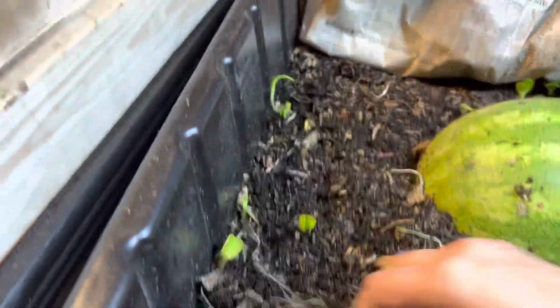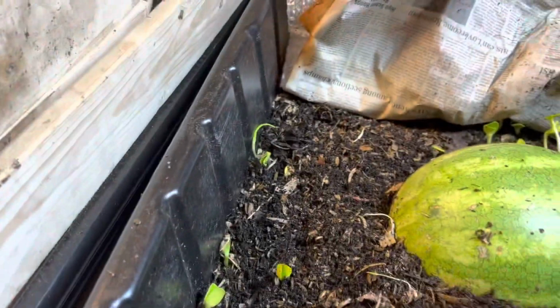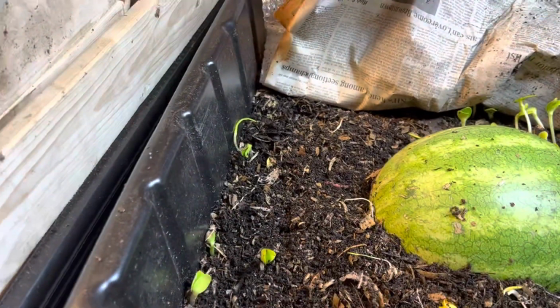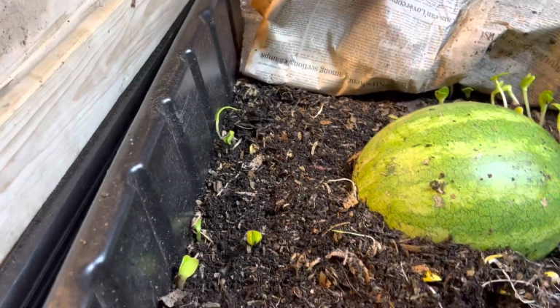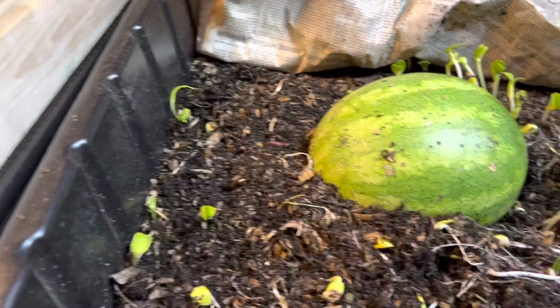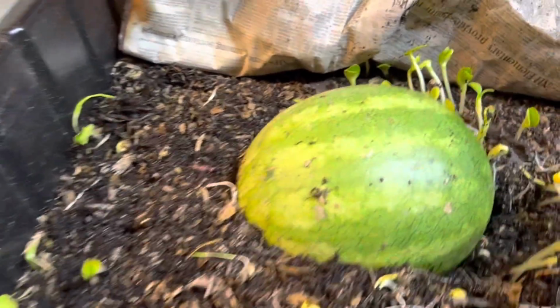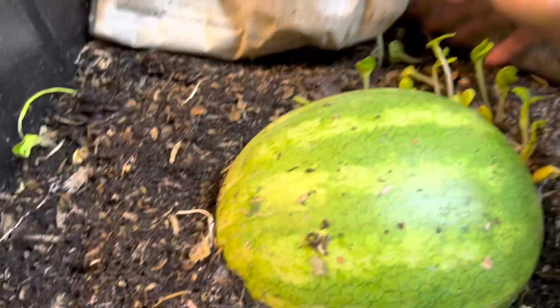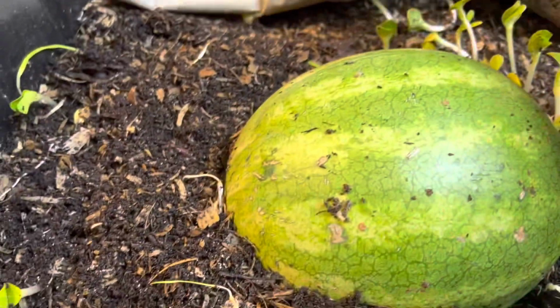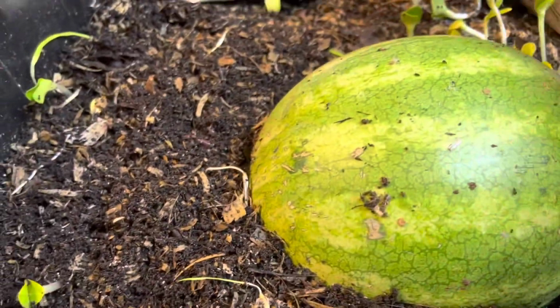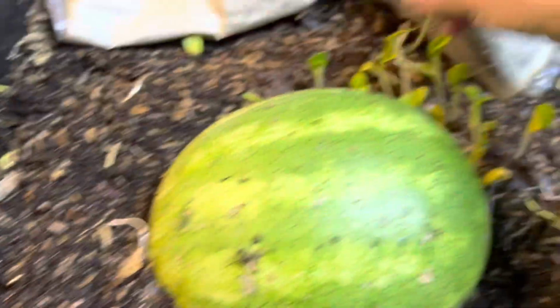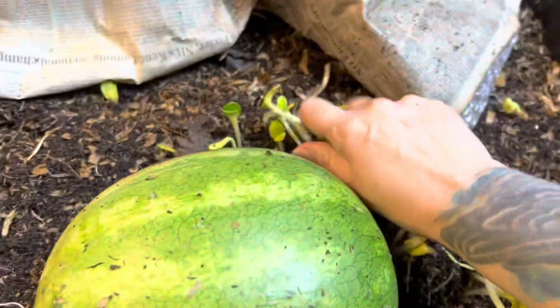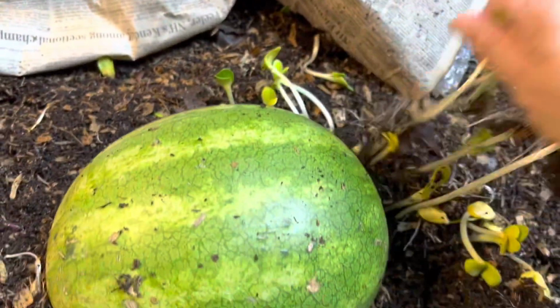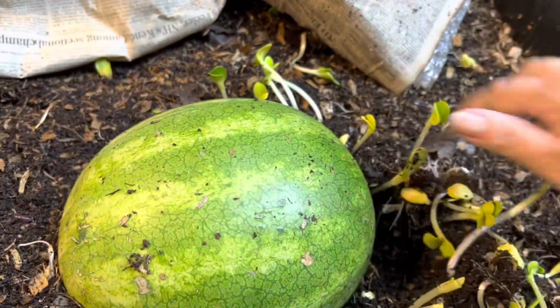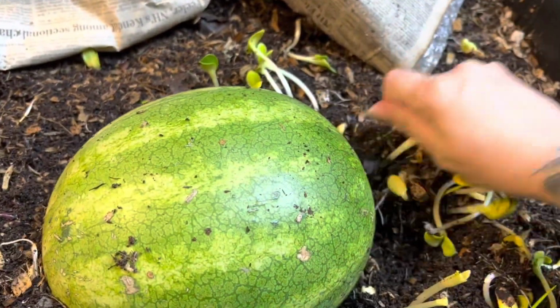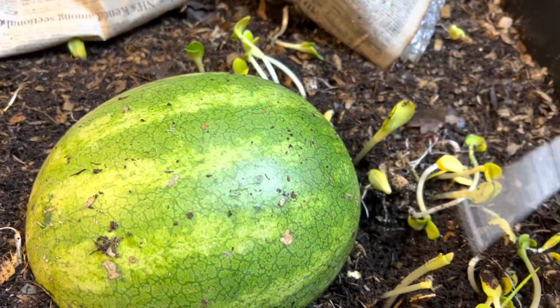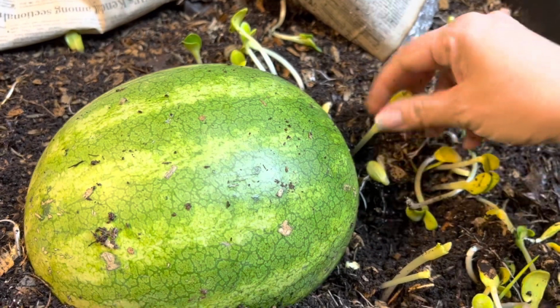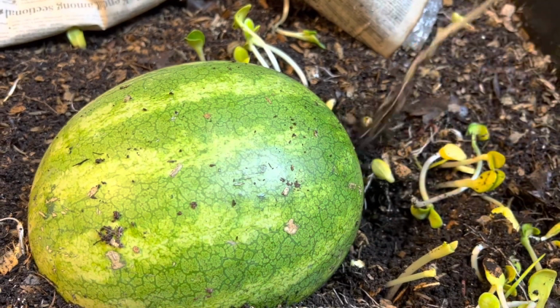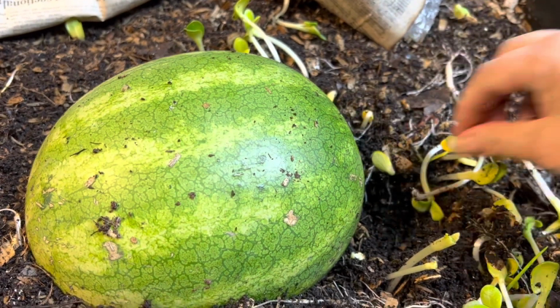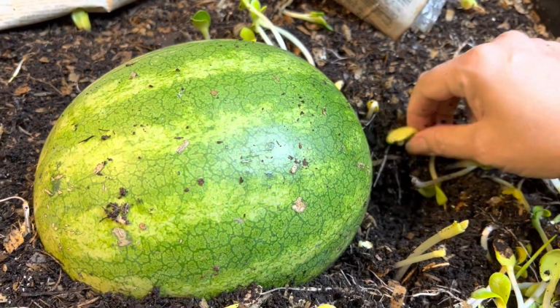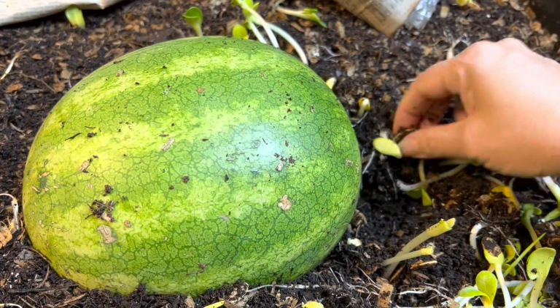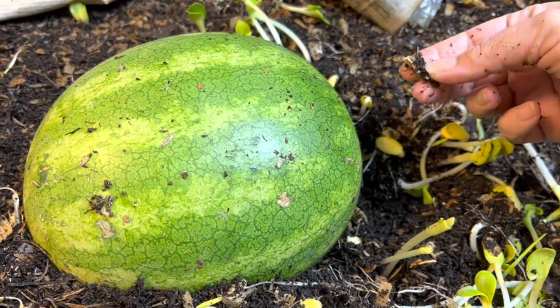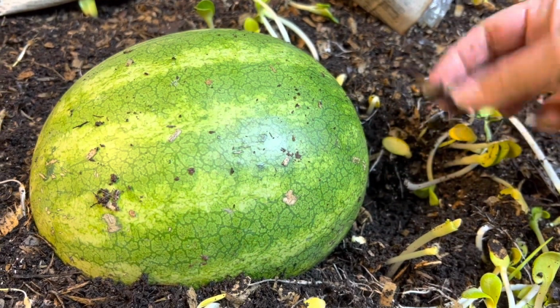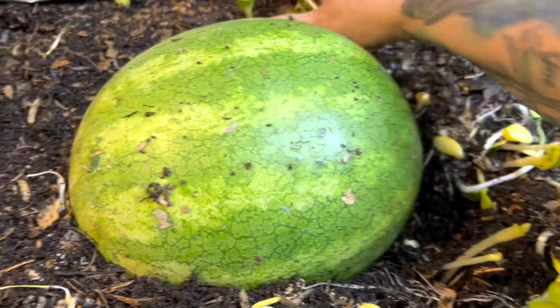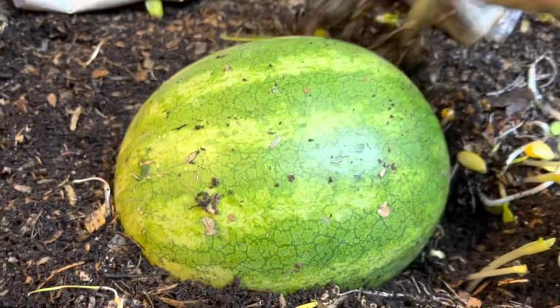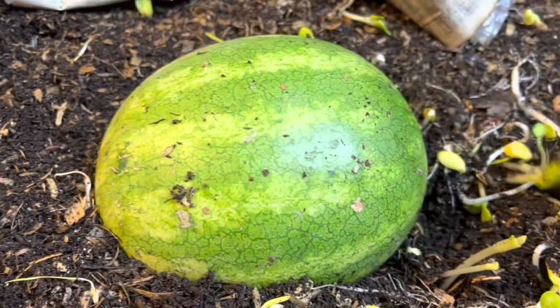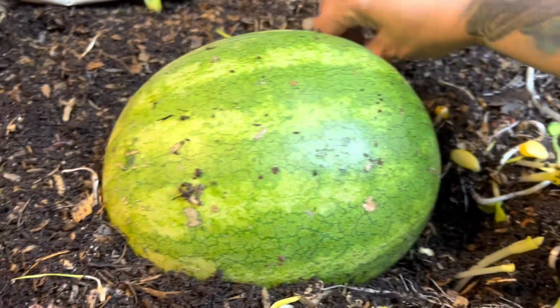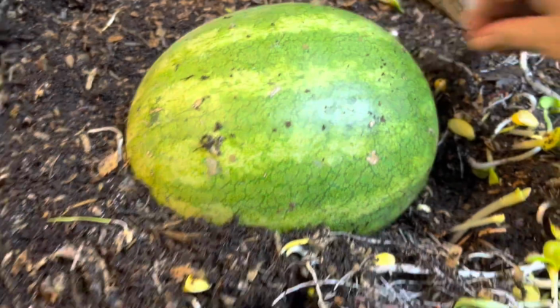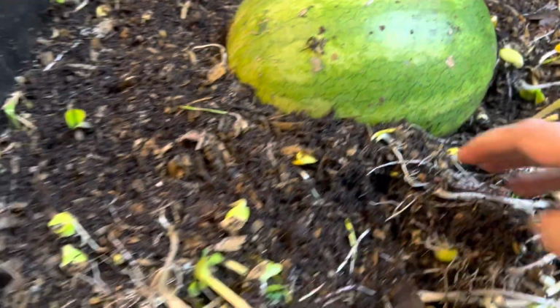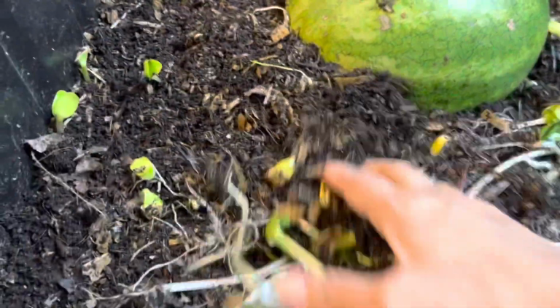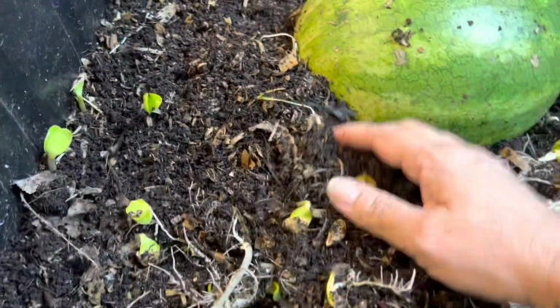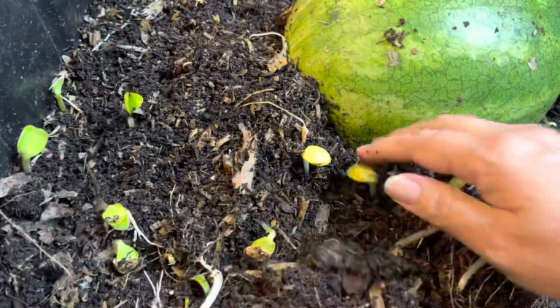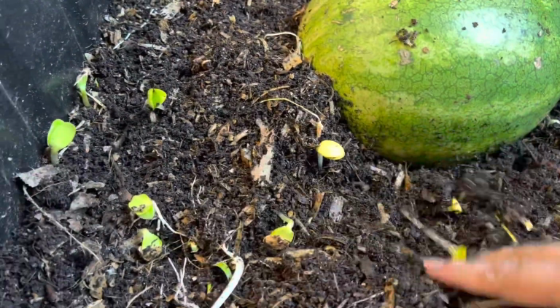It'd be cool to let it overgrow just to see what happens, but I don't want to do that — maybe next time. Or maybe this isn't the pumpkin, maybe this is the watermelon. No, I think it's the pumpkin. Anyway, let's see — I got a hole over here.